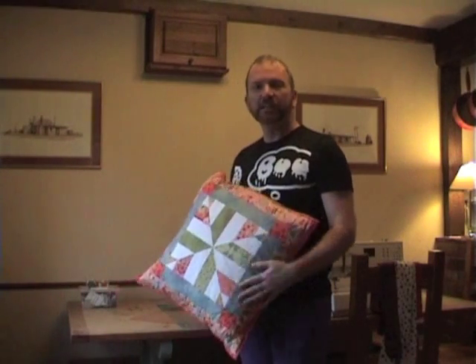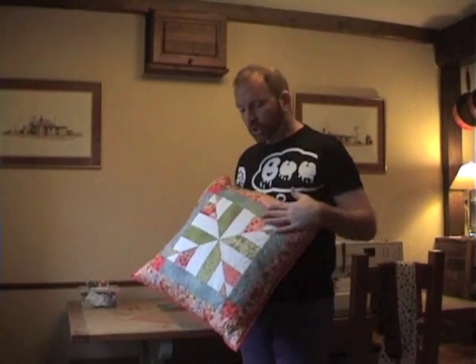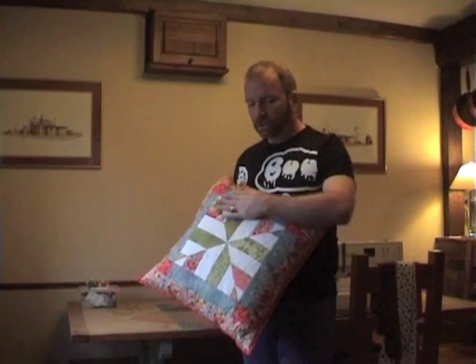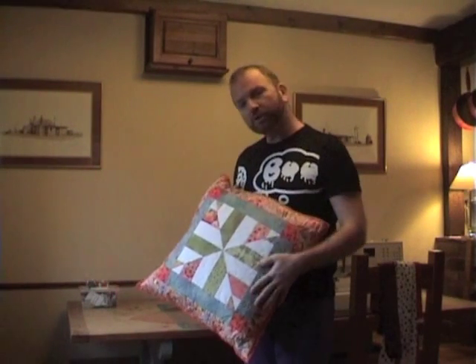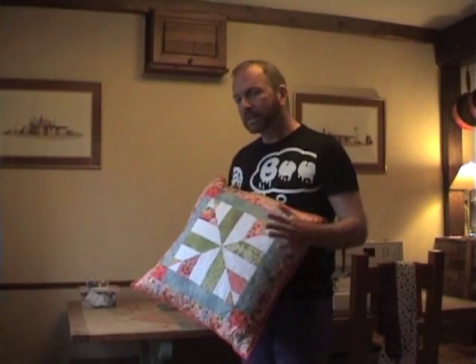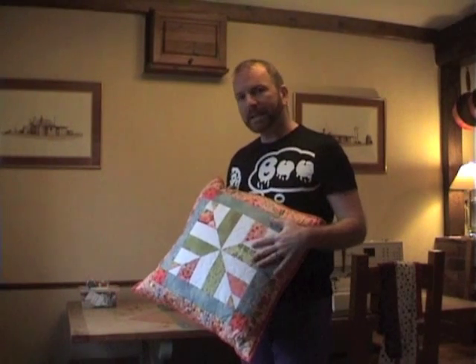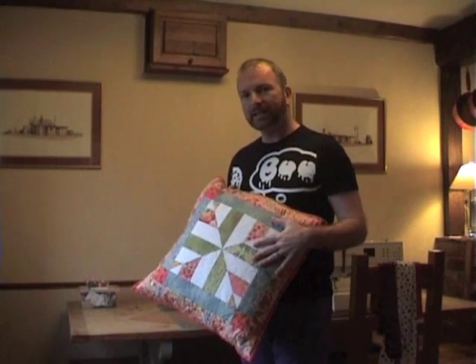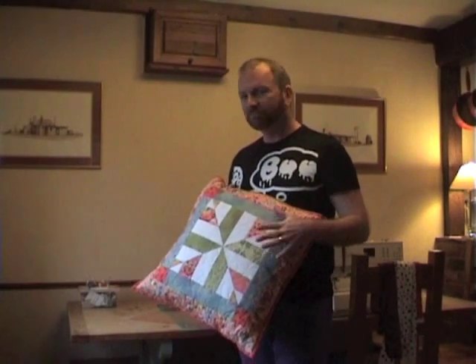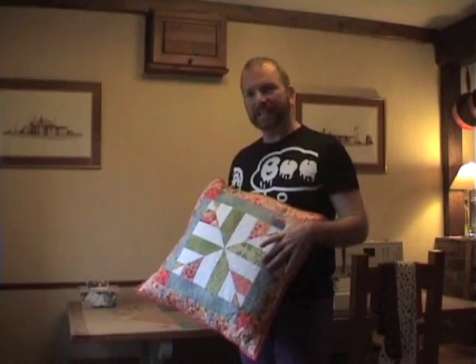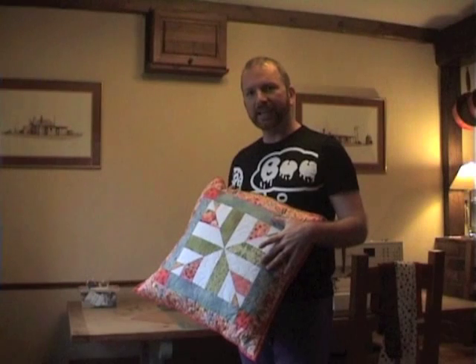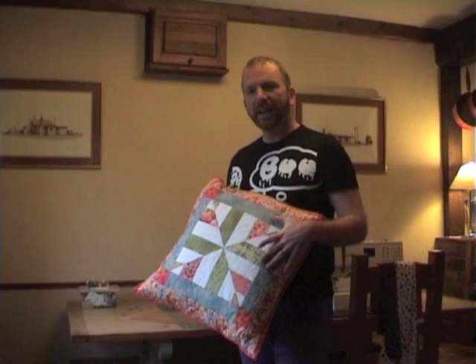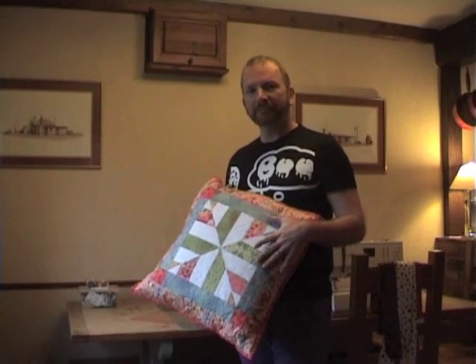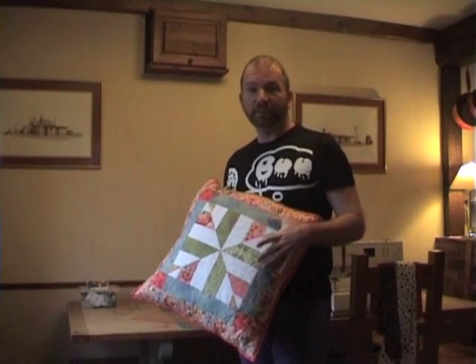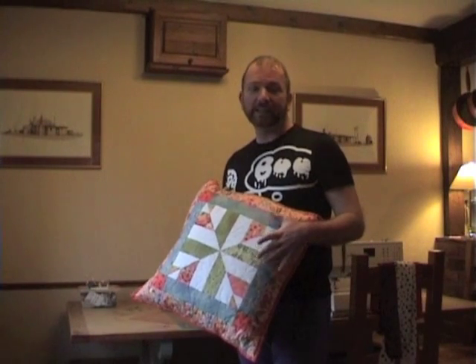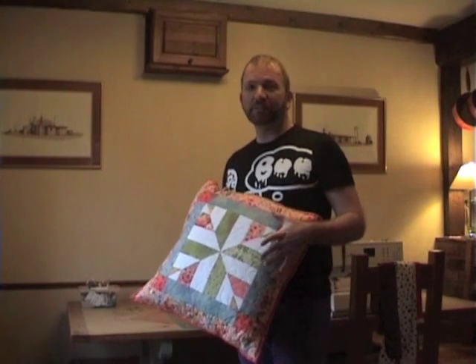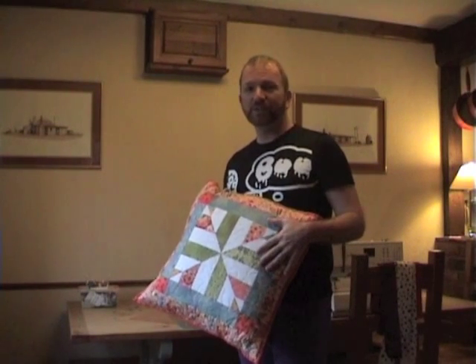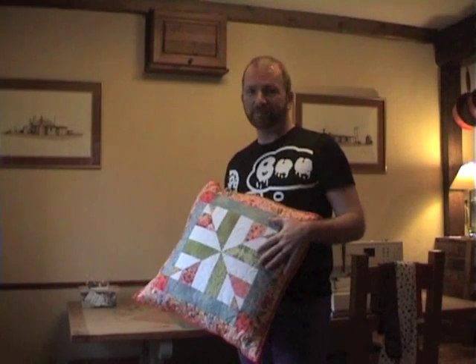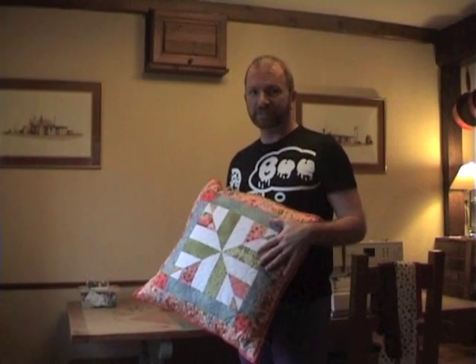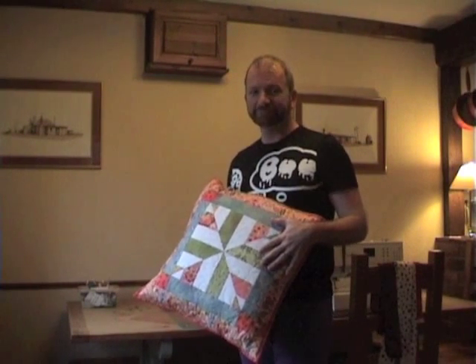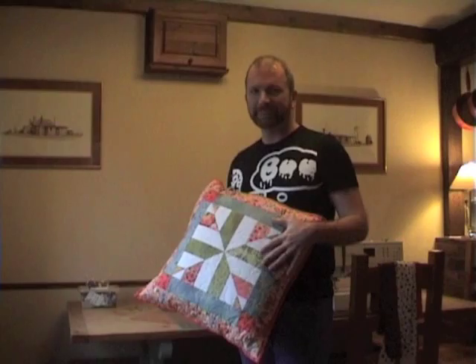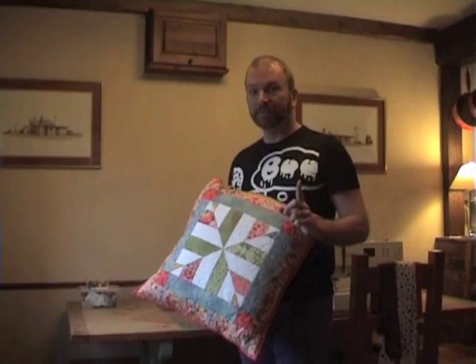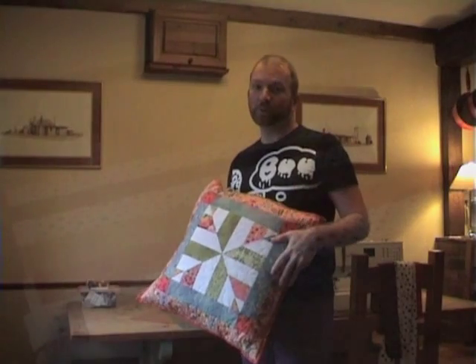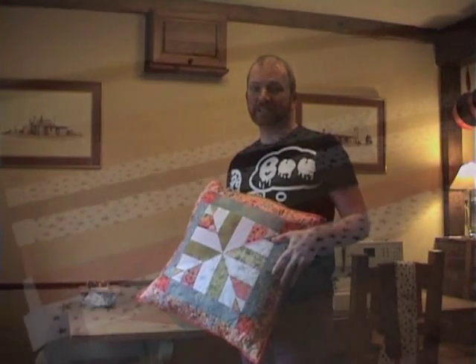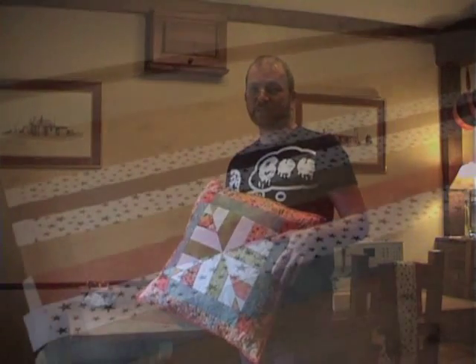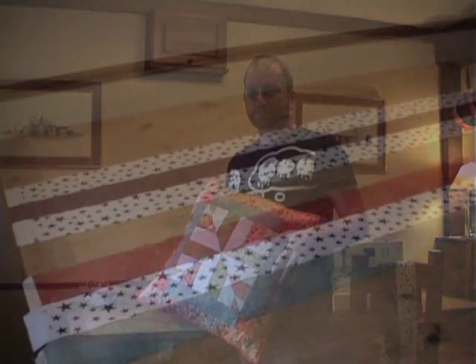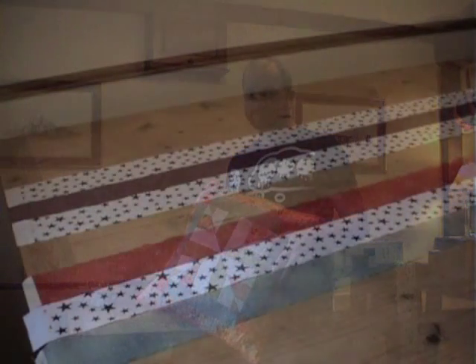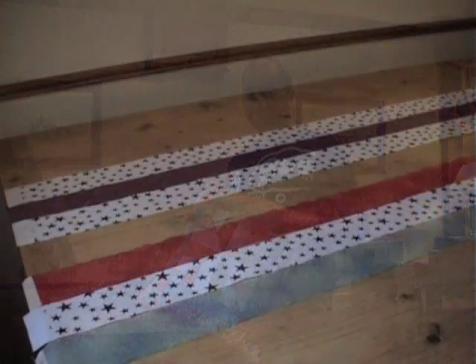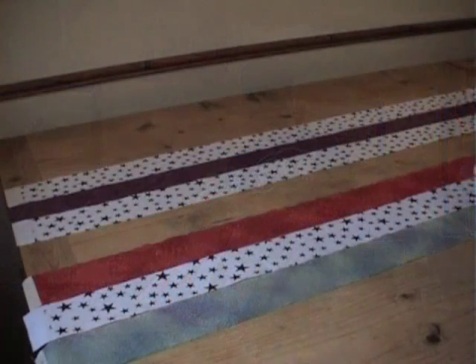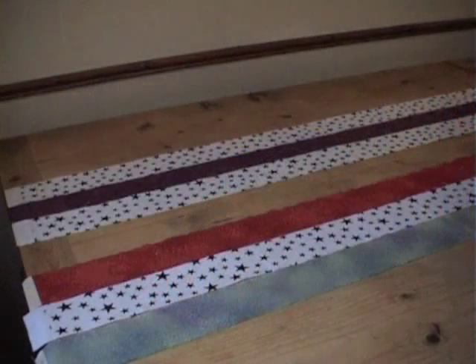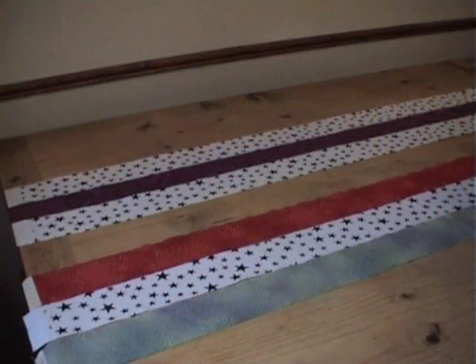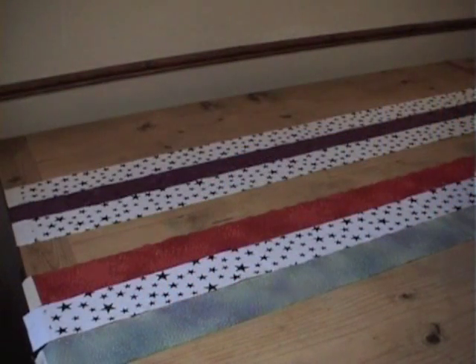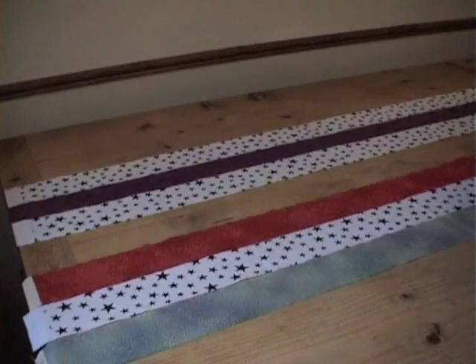So I'm going to show you how to use your scraps to make this really easy and really quick — it's a great way to use your leftovers. But first of all we need to know how to make your blocks. To make your blocks you're going to need to make two strip sets.